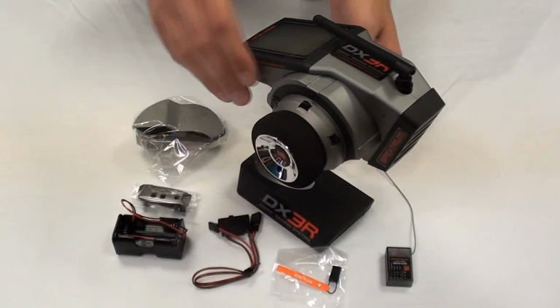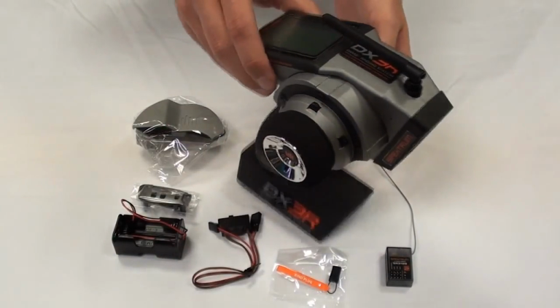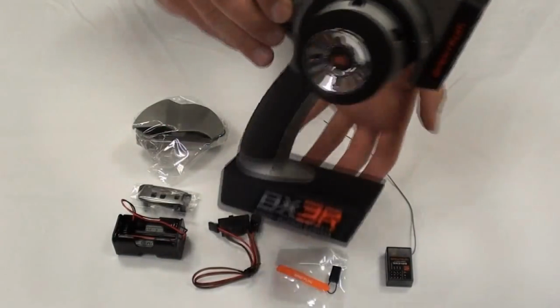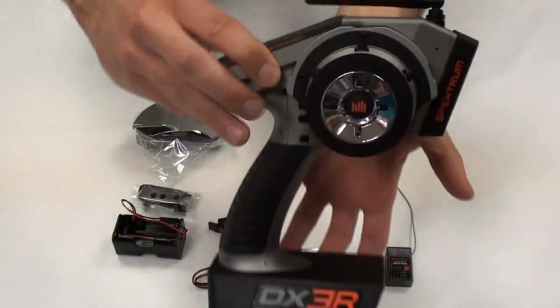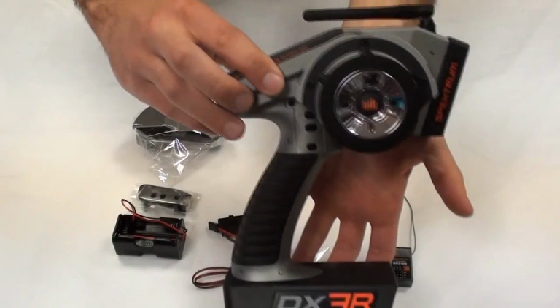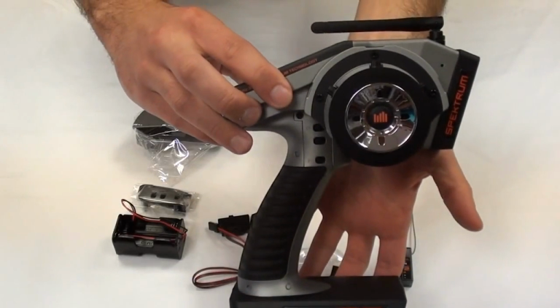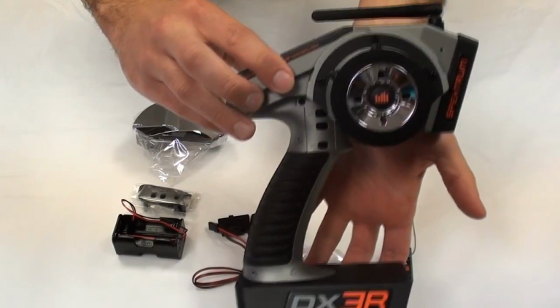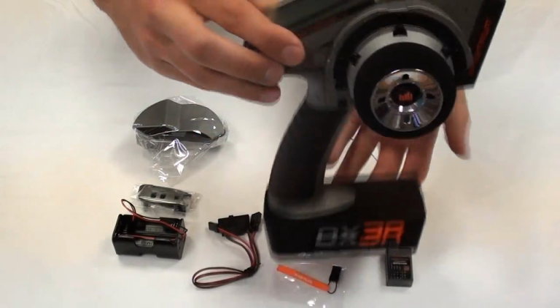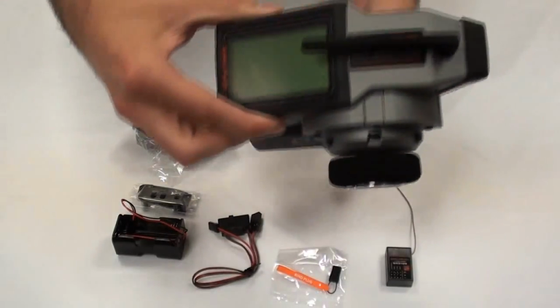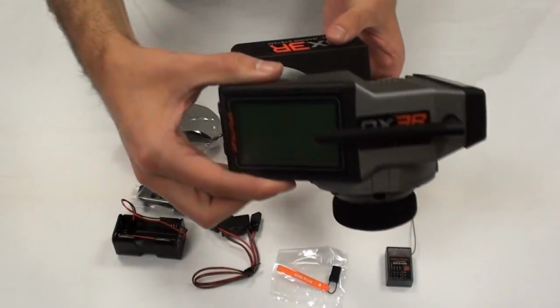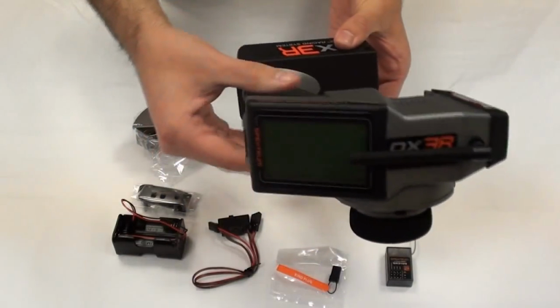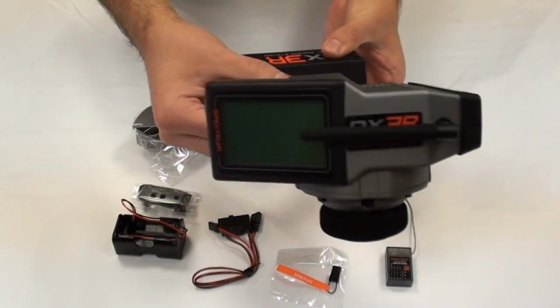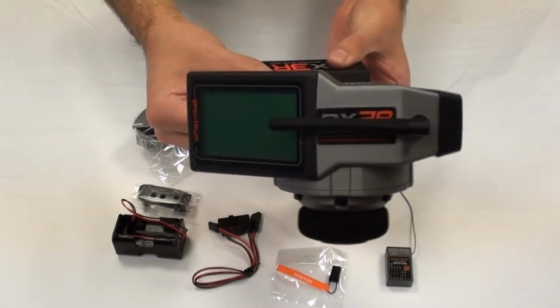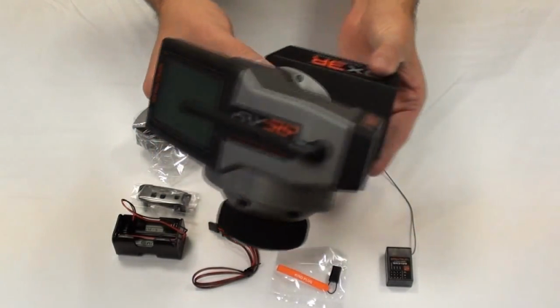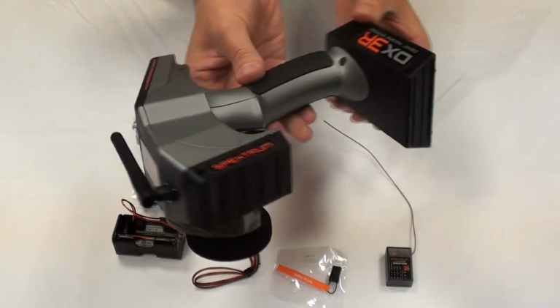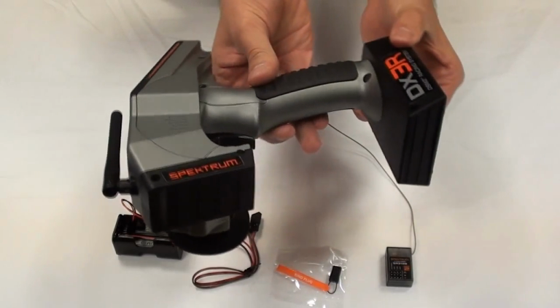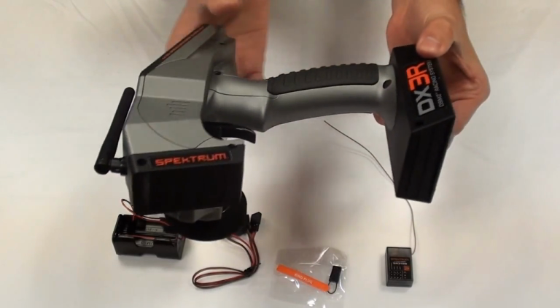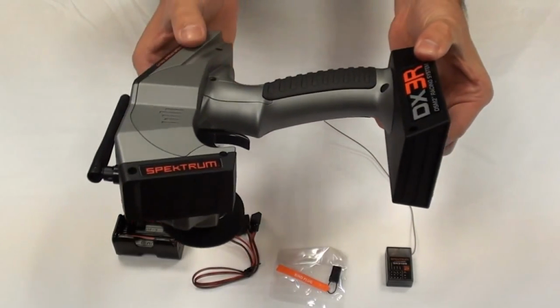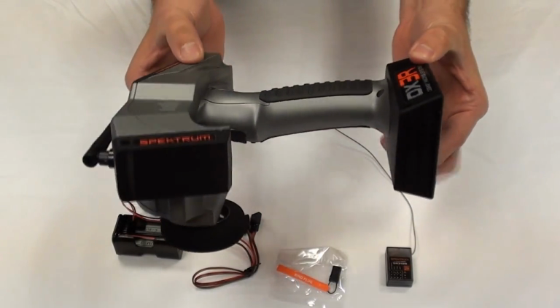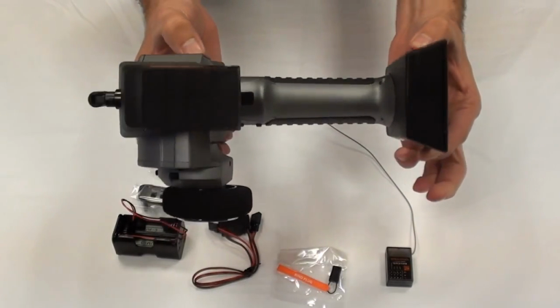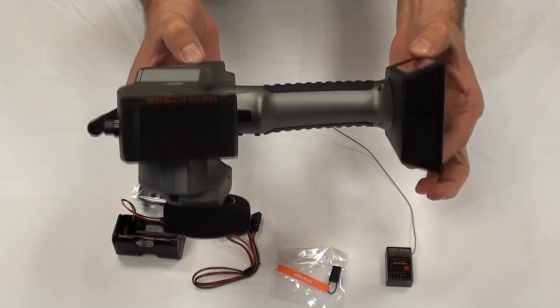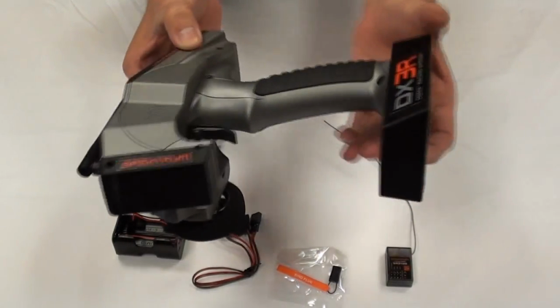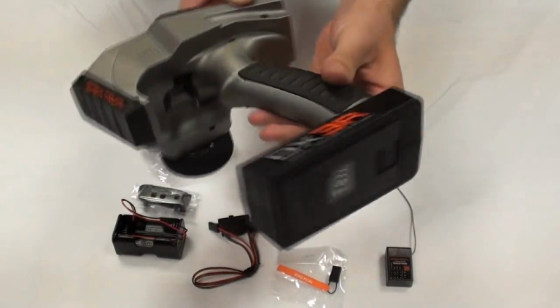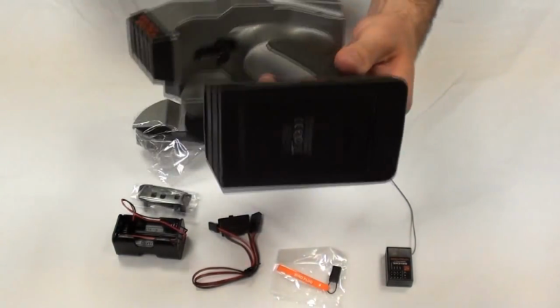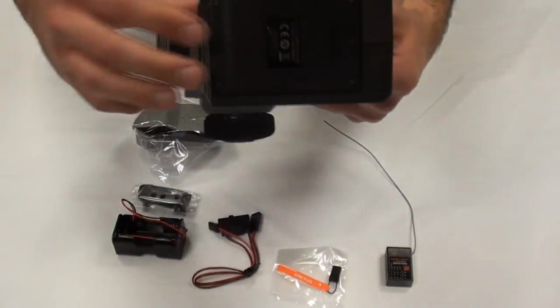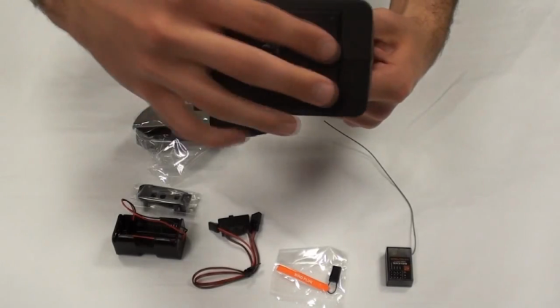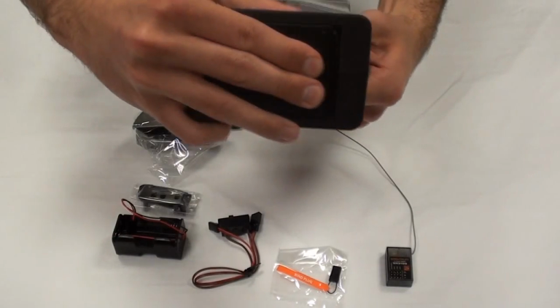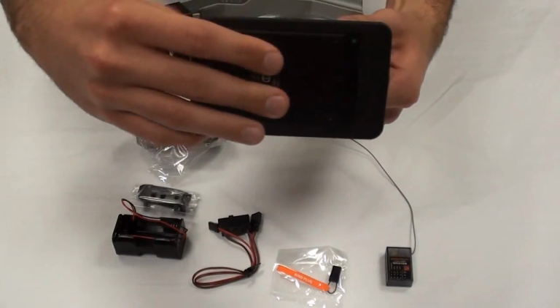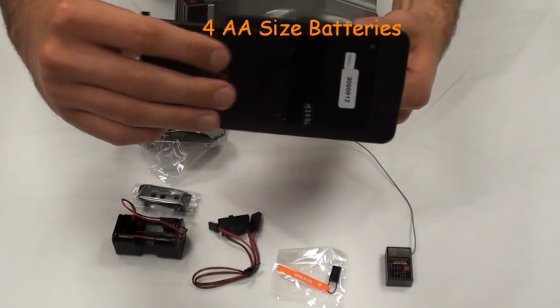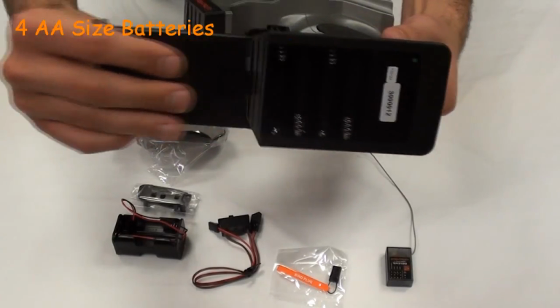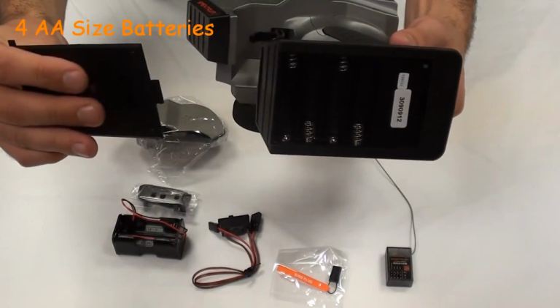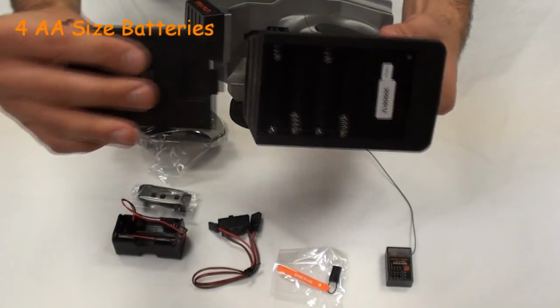Let's have a closer look at the transmitter itself. As you can see, a very slender design, large LCD display, the signature small Spectrum area, and rubberised grips on the handle. Four batteries are used to power this unit.